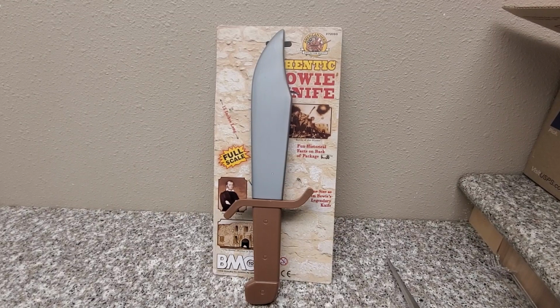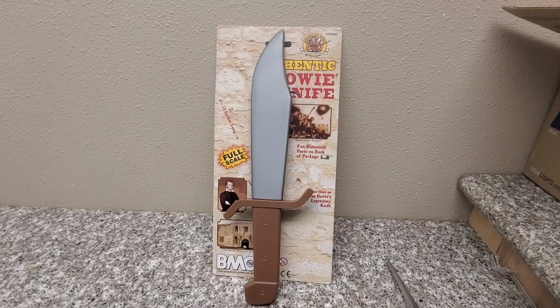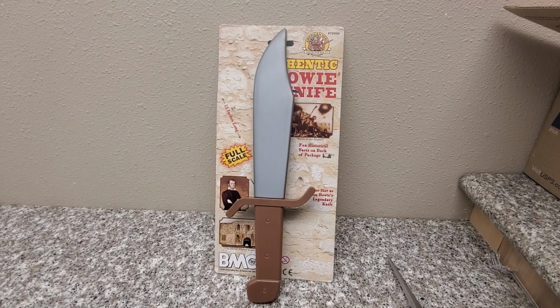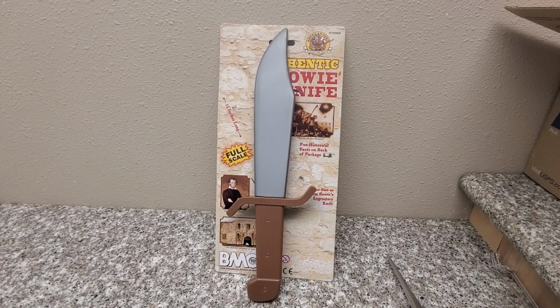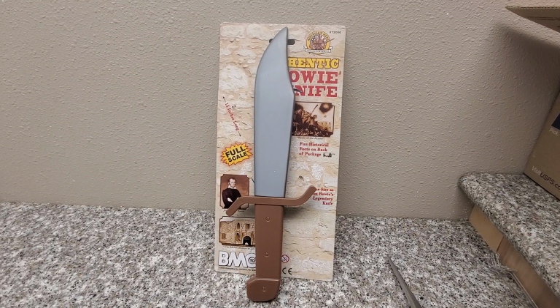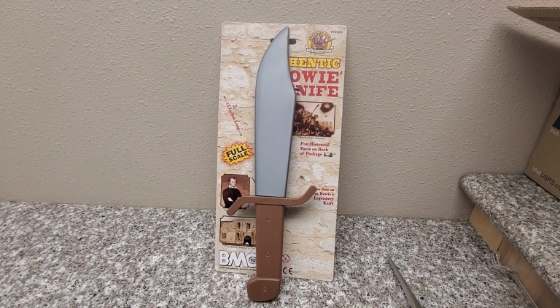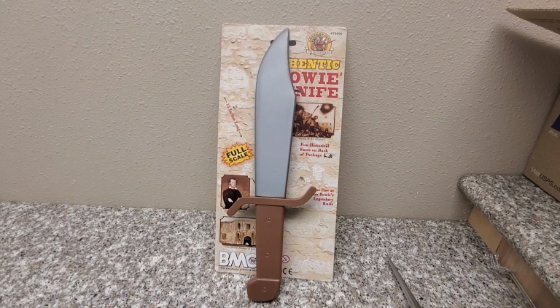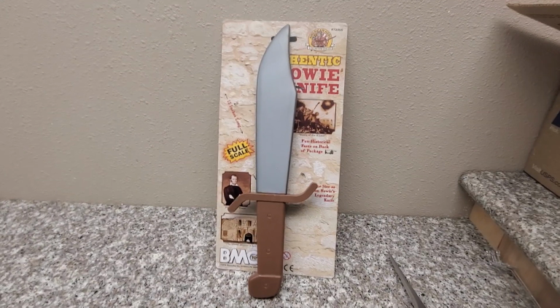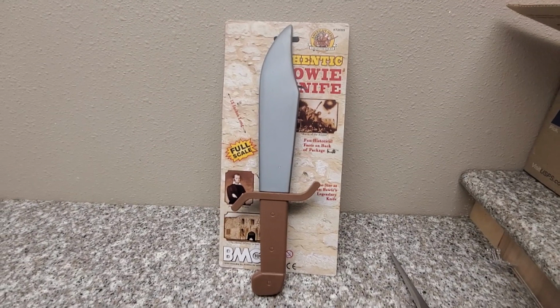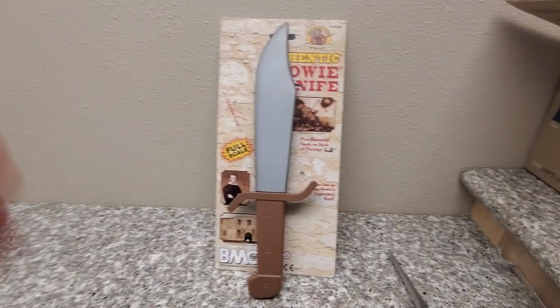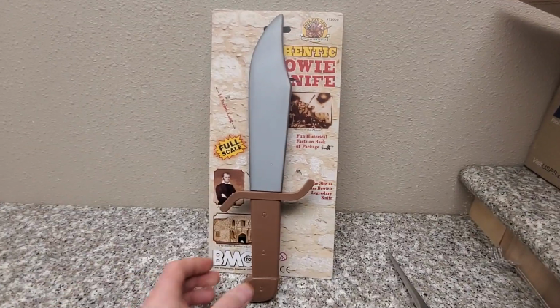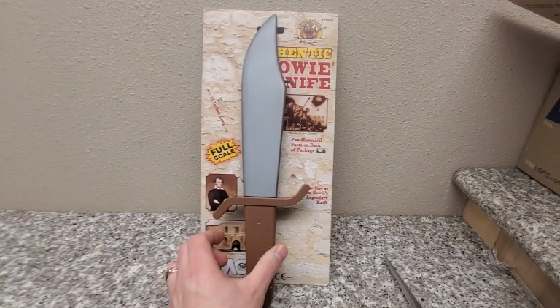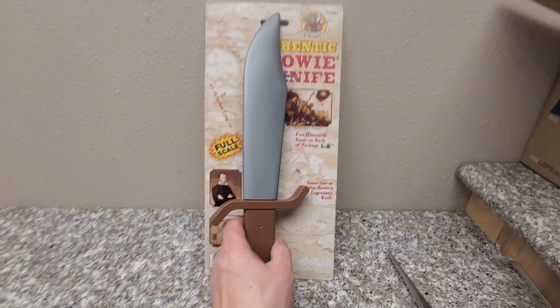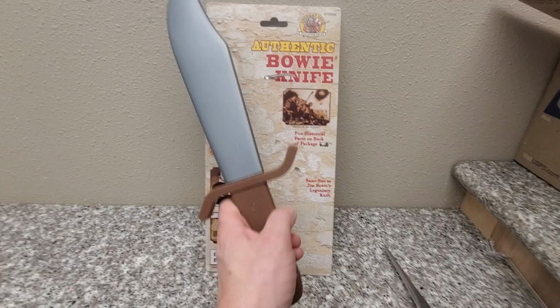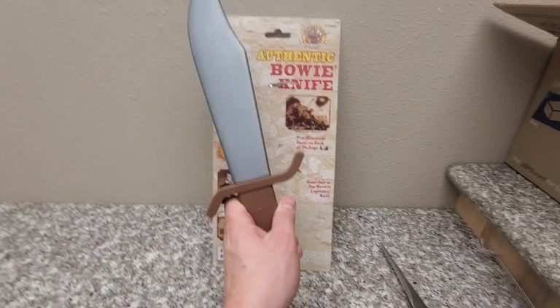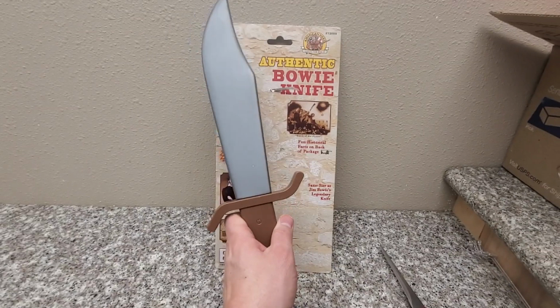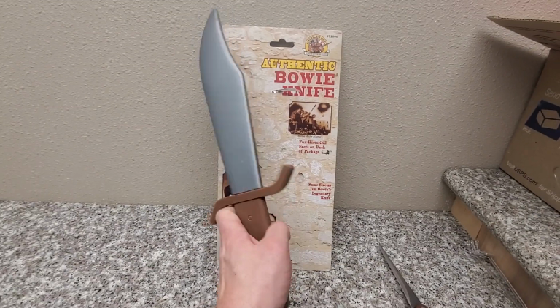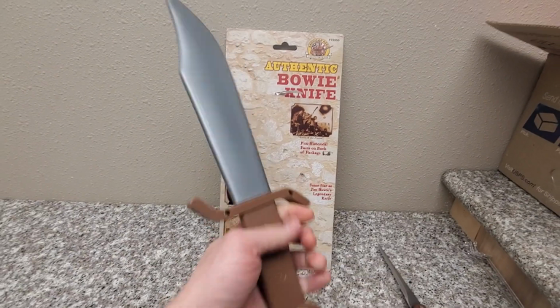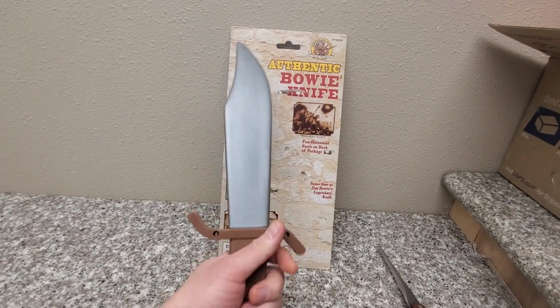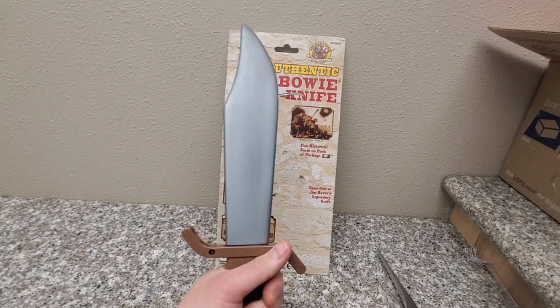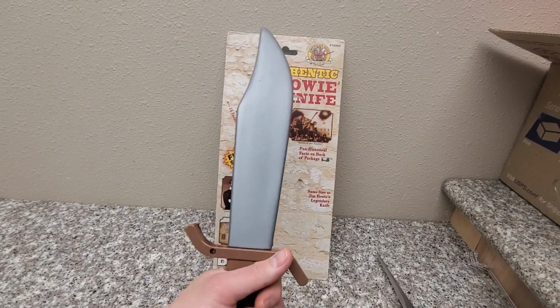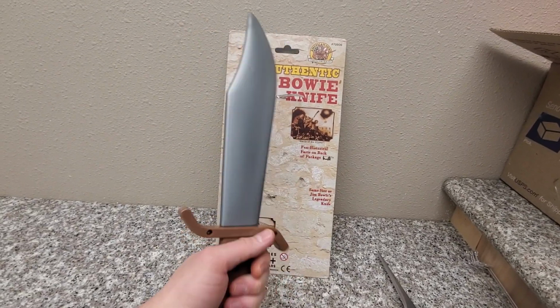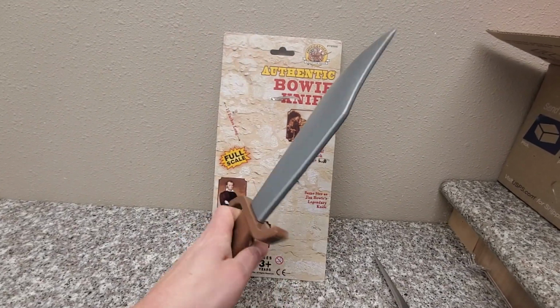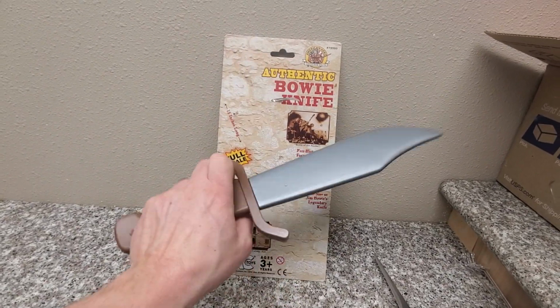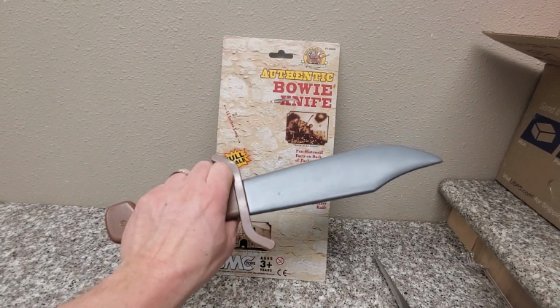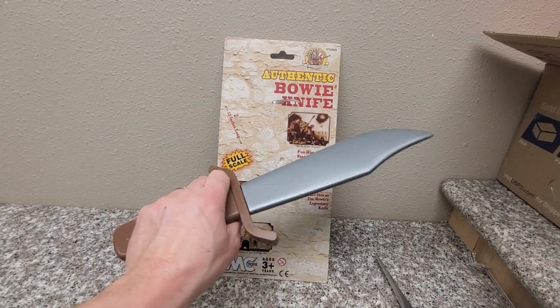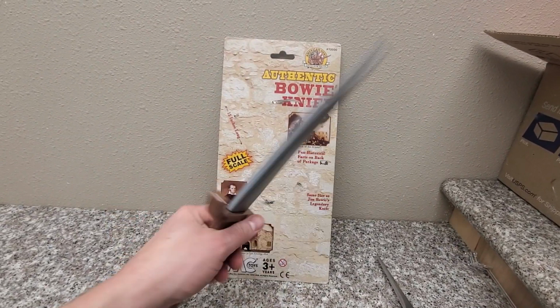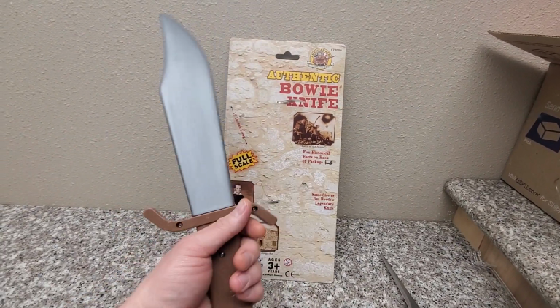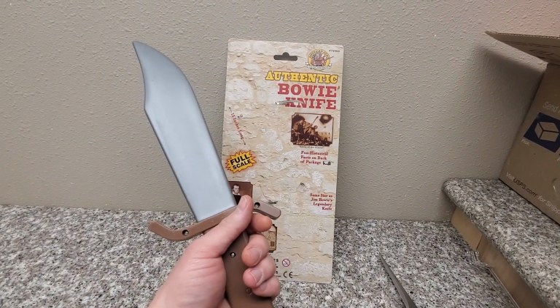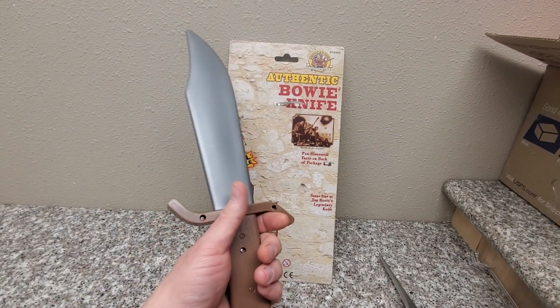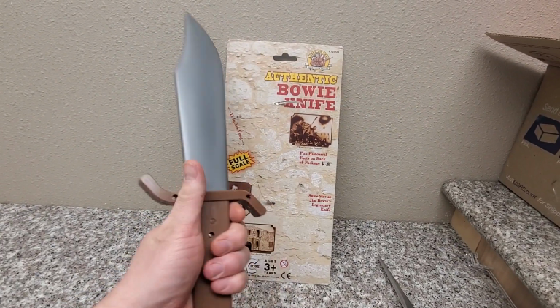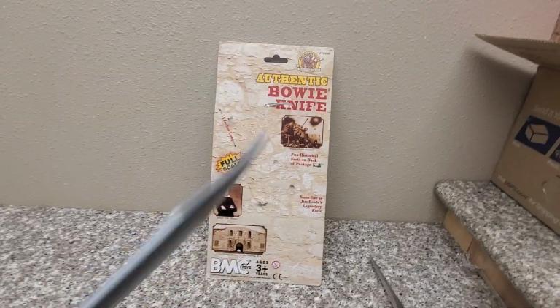Hey guys, Joshua Gundamu here, and today I'm reviewing the authentic Bowie knife toy from BMC Toys. Special thanks to BMC Toys for sponsoring this review.